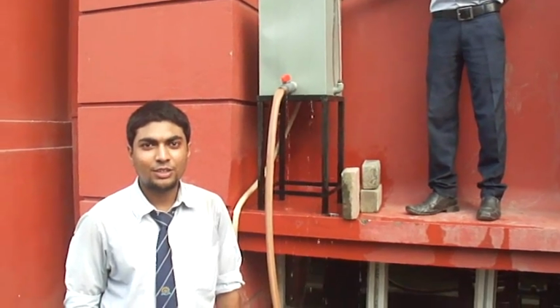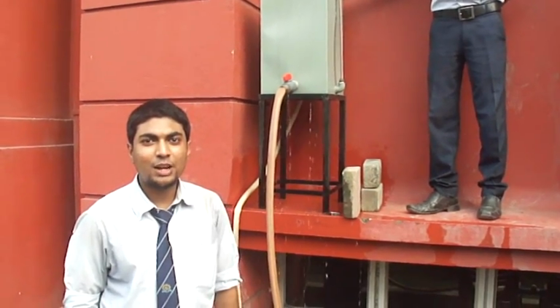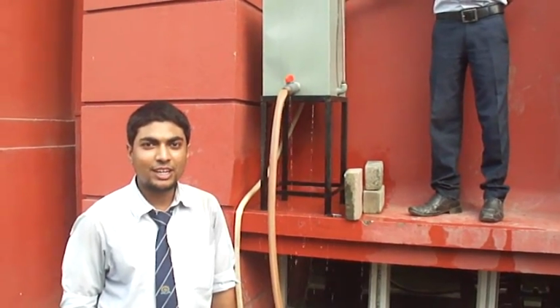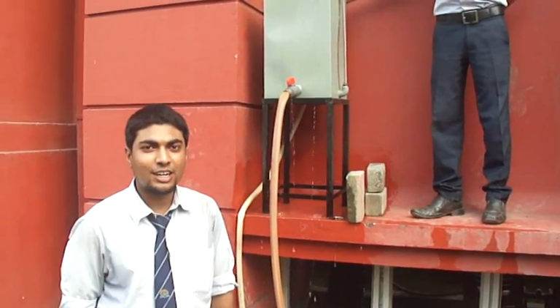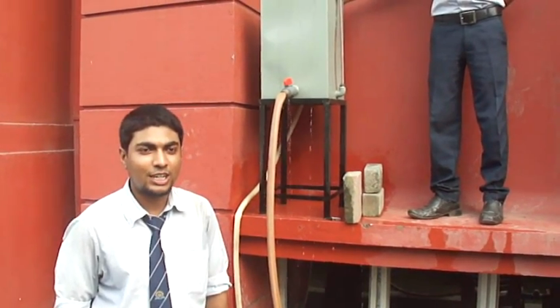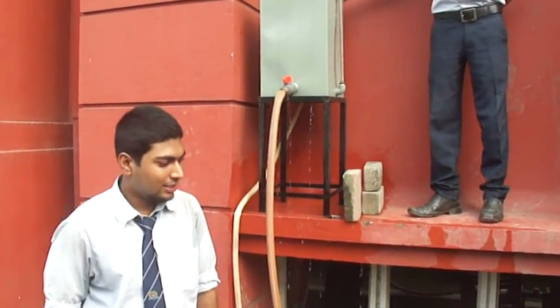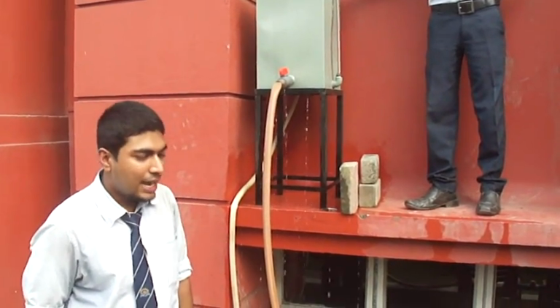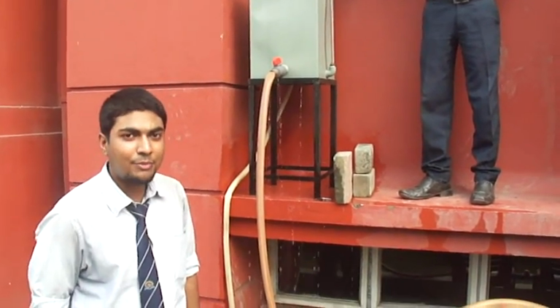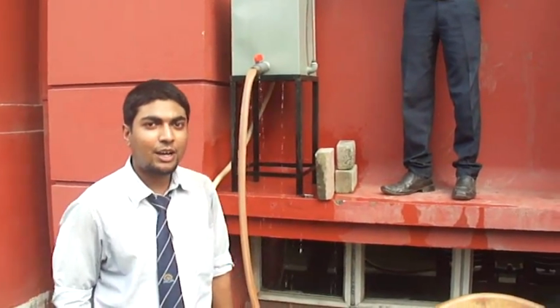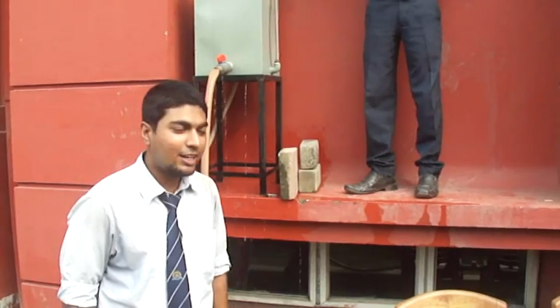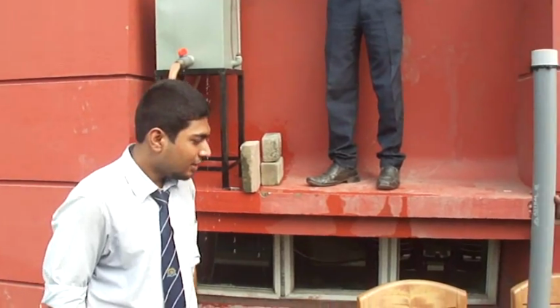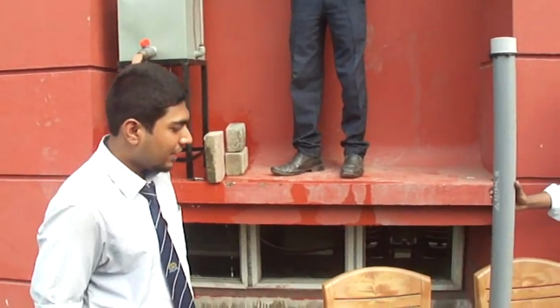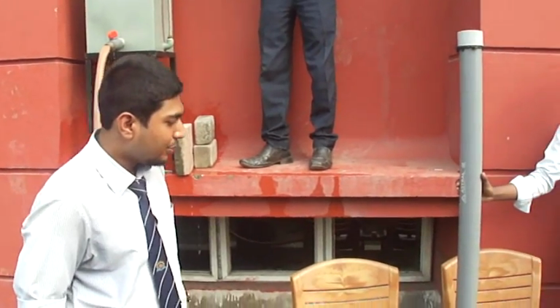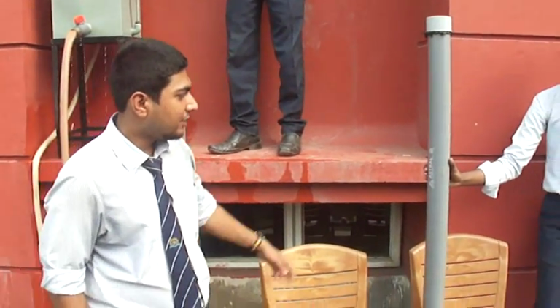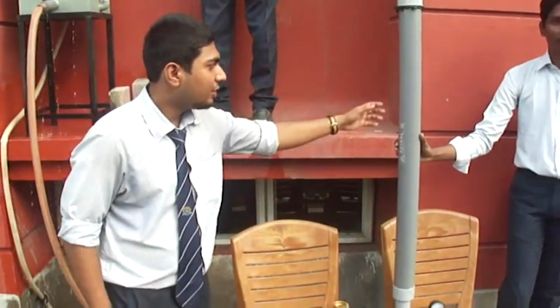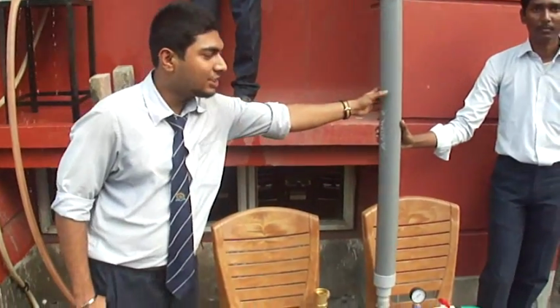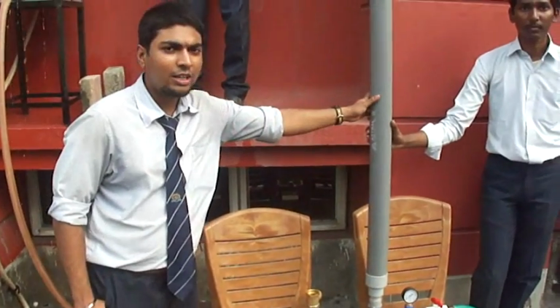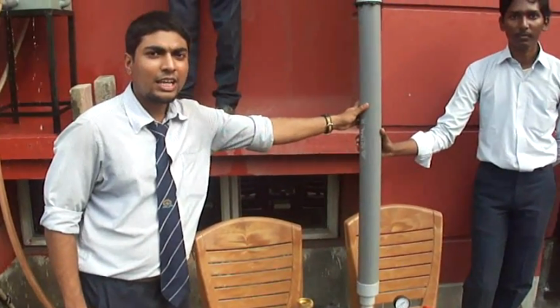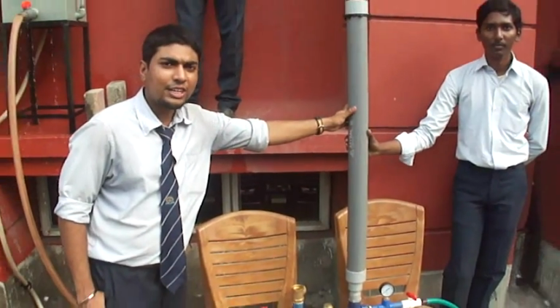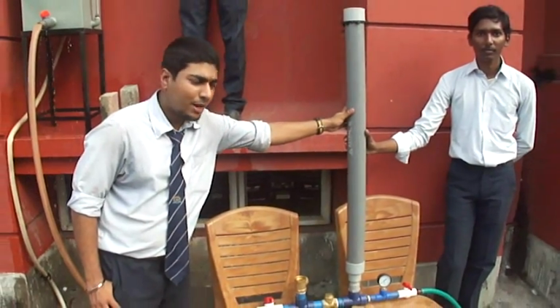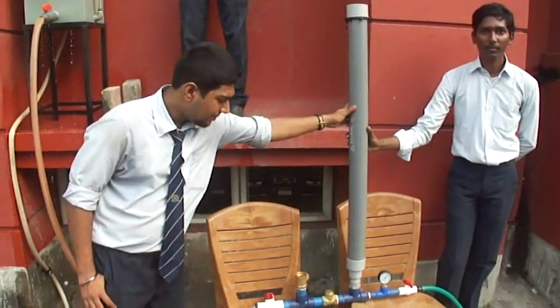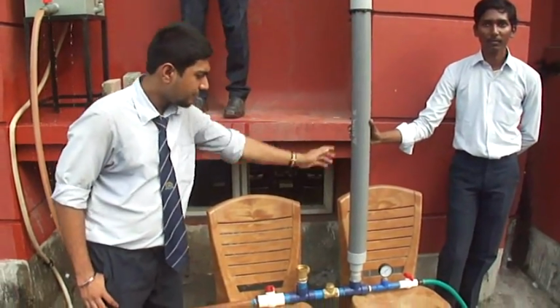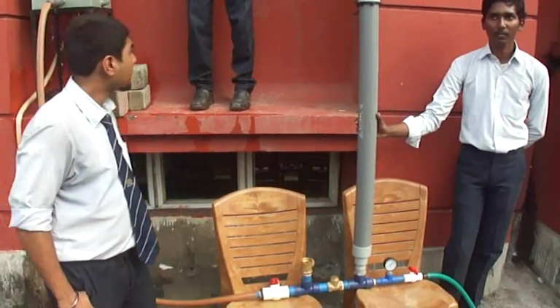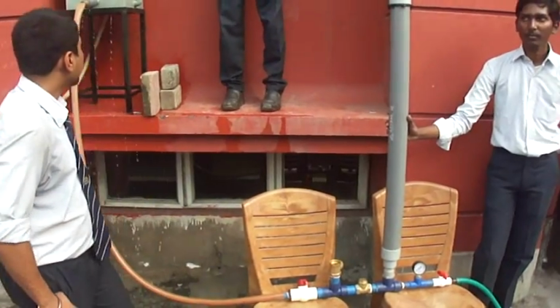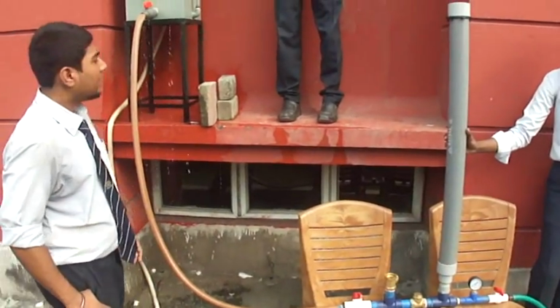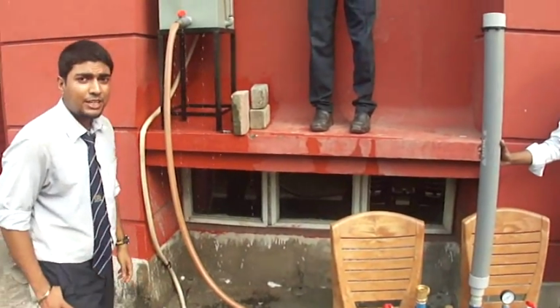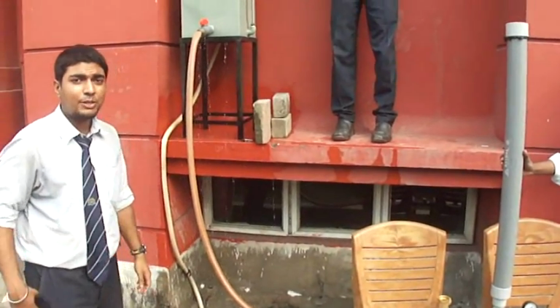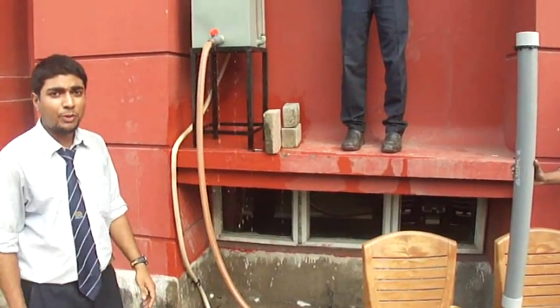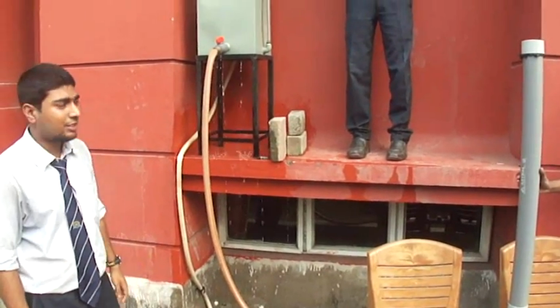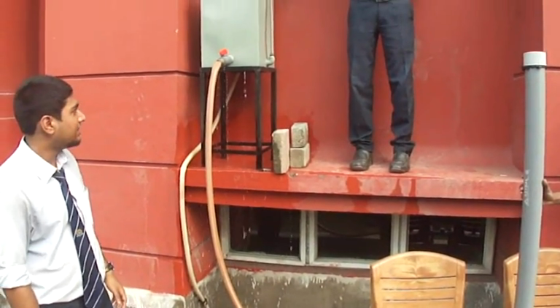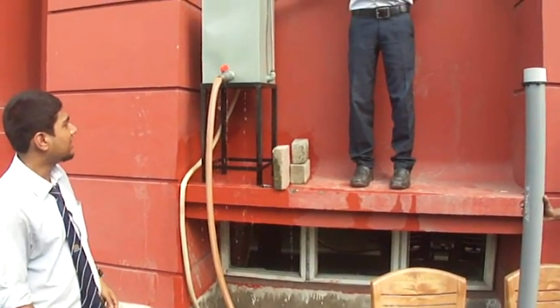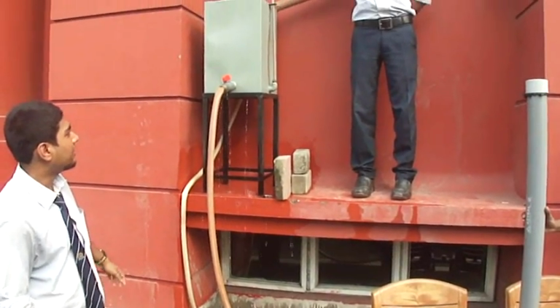We are mechanical engineering students and we have made a minor final year project which is called the hydraulic ram pump. Let me tell you about the components present in this apparatus.